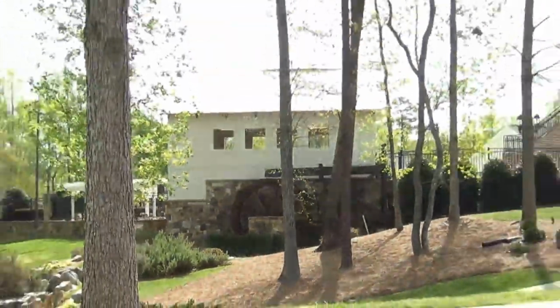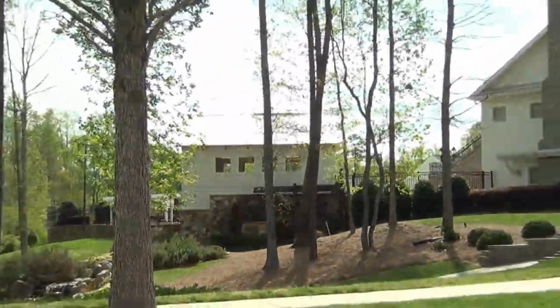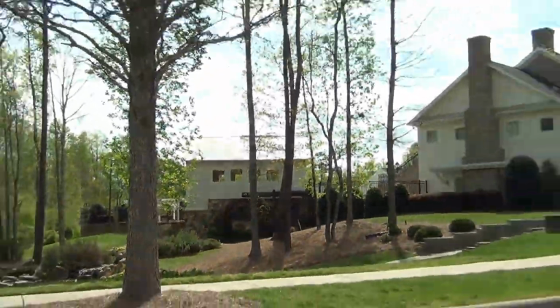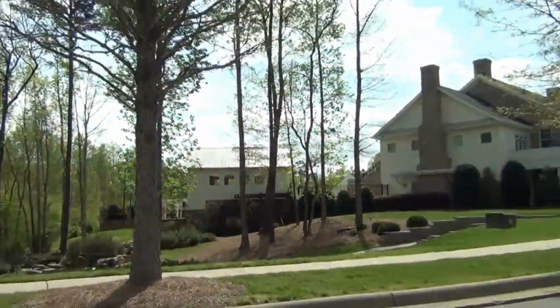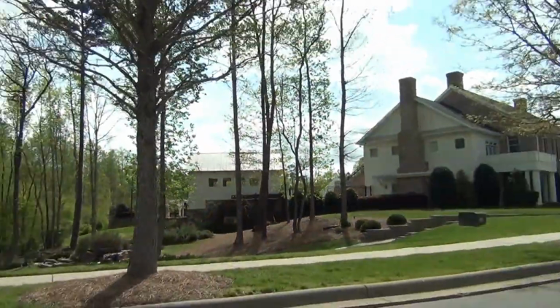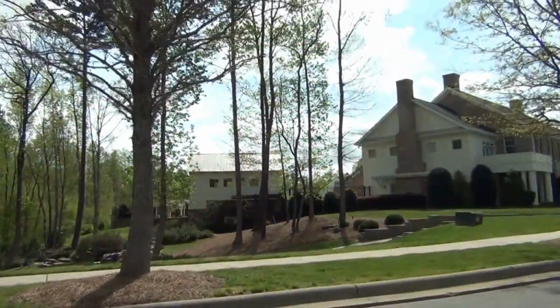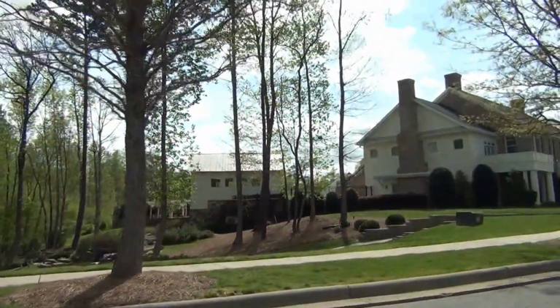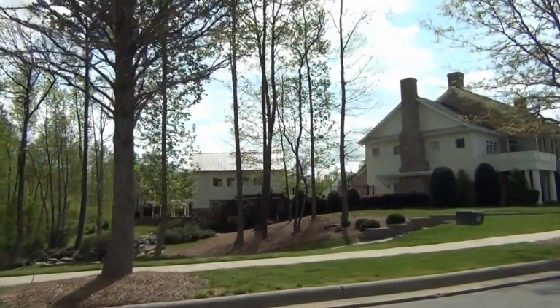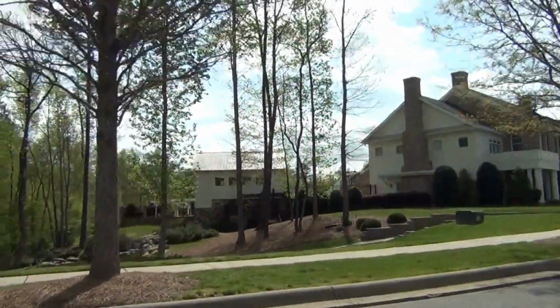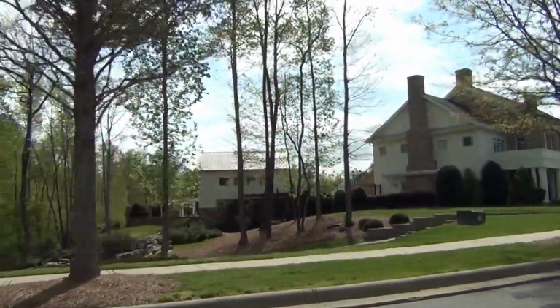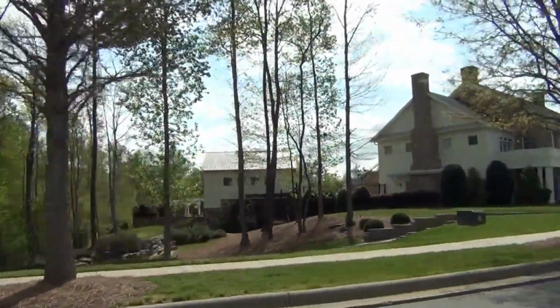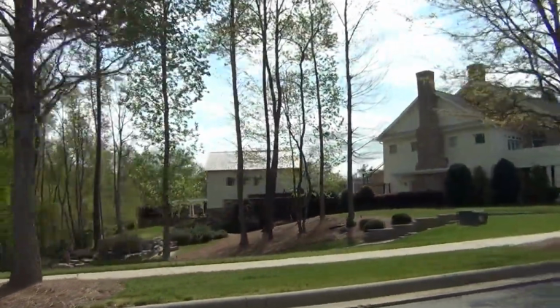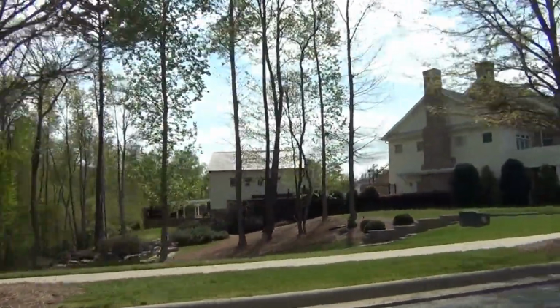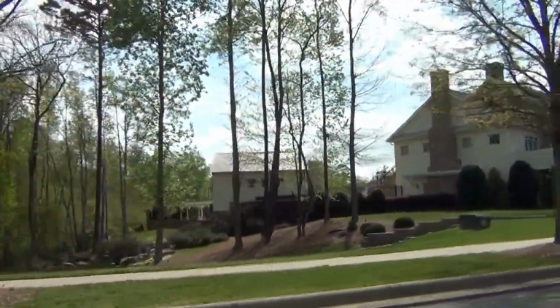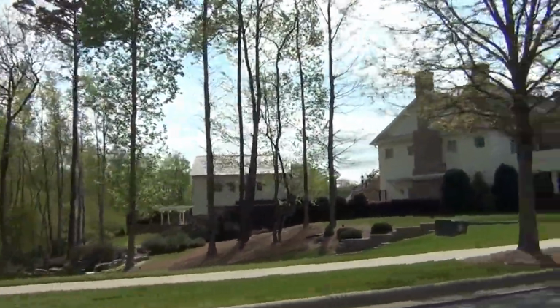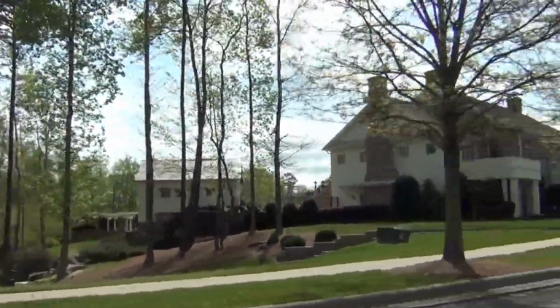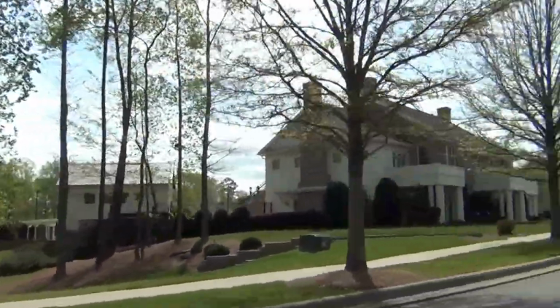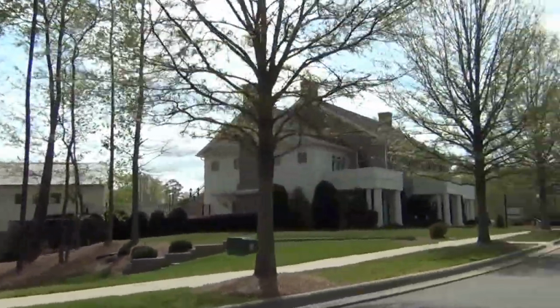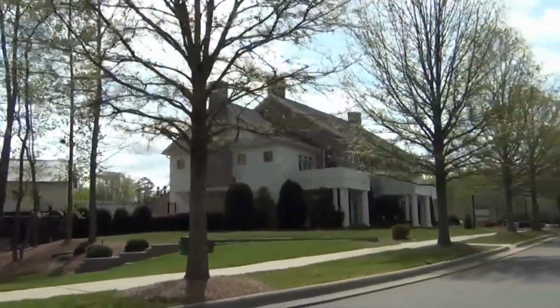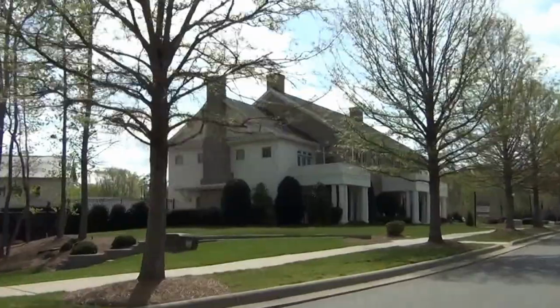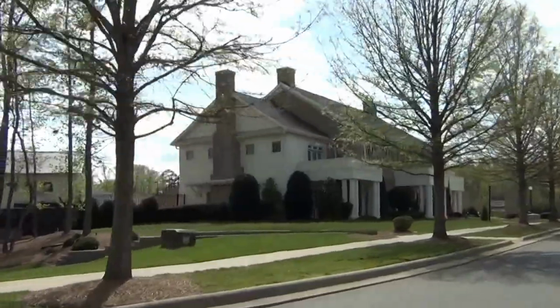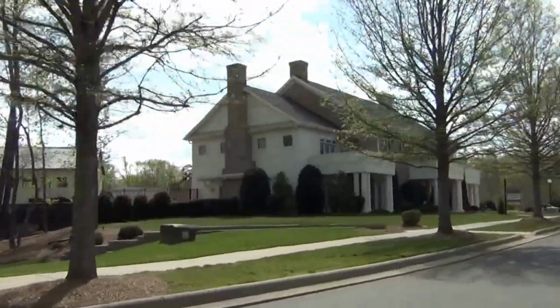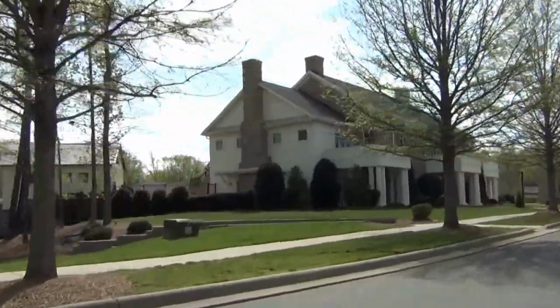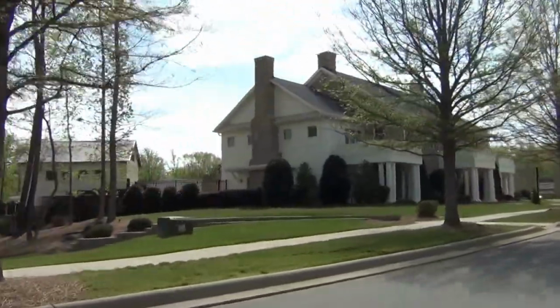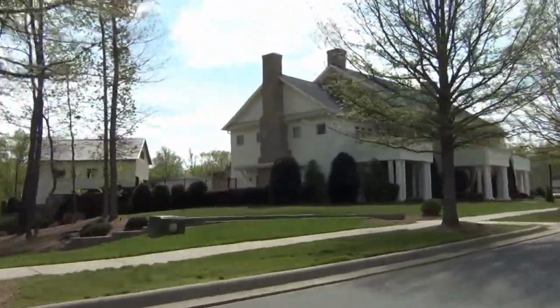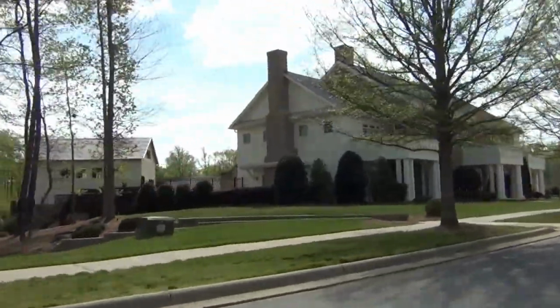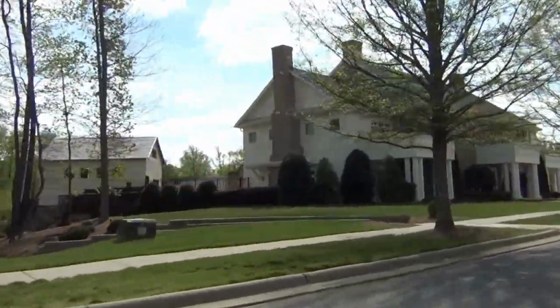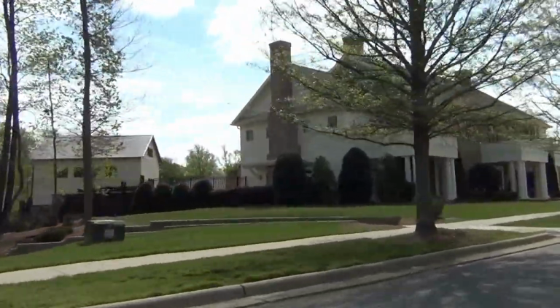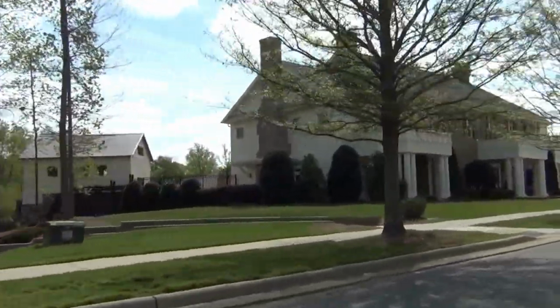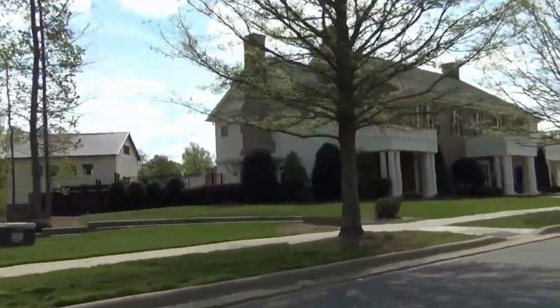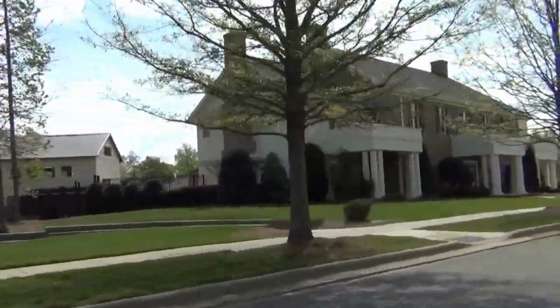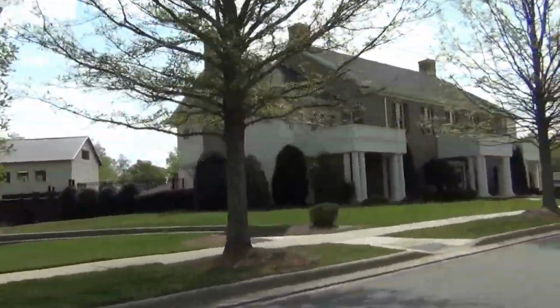This is the amenity center, the pool — they've got a clubhouse with a movie theater in it. Got another pocket park over here.